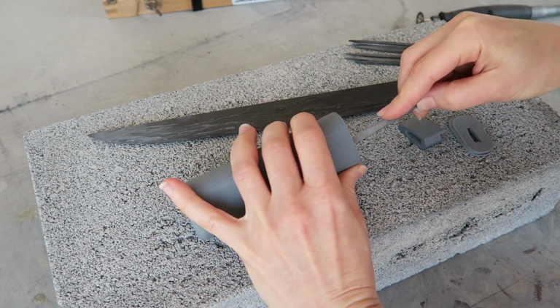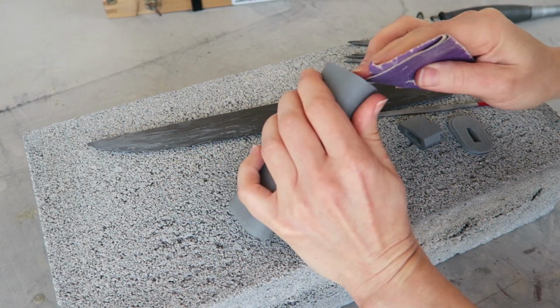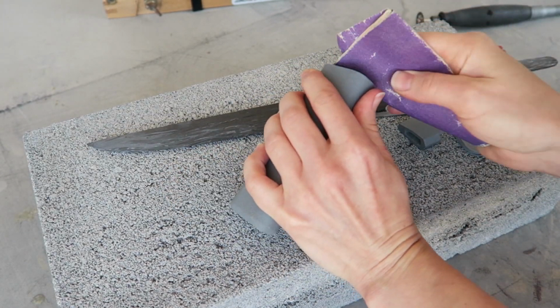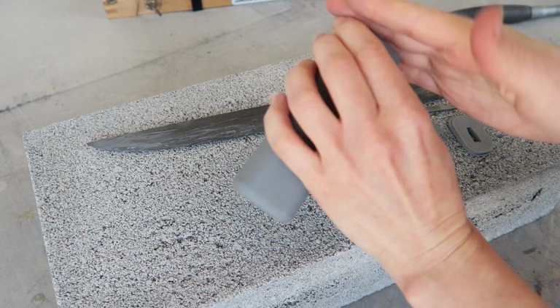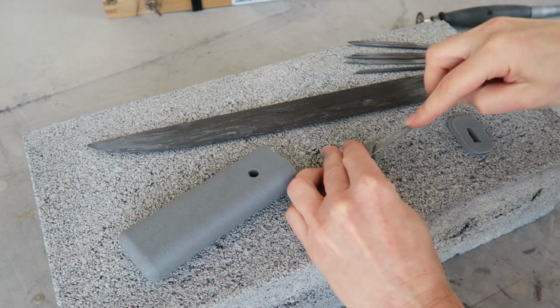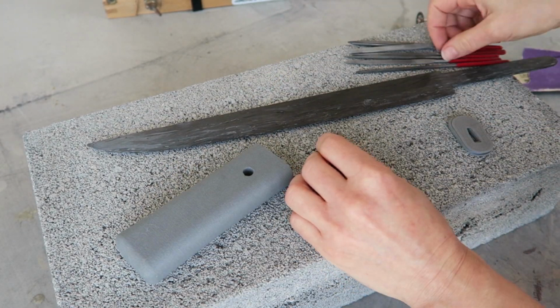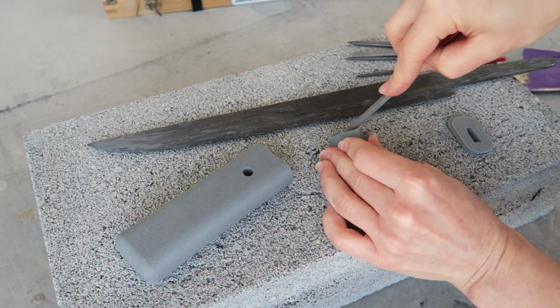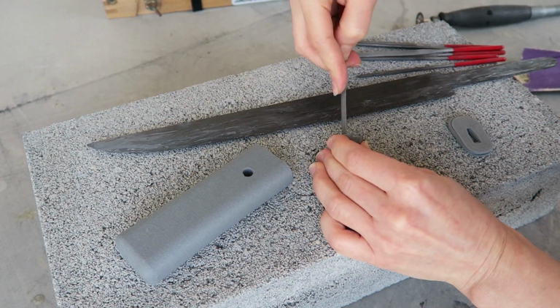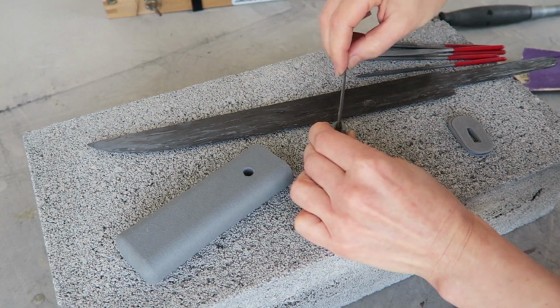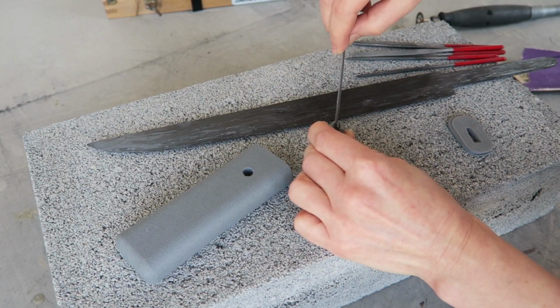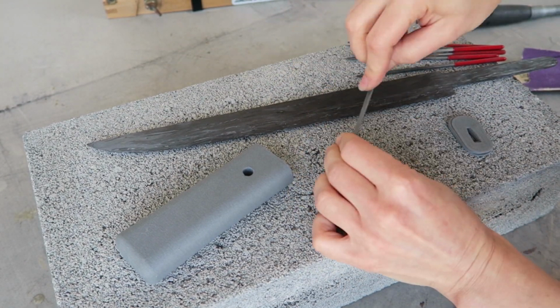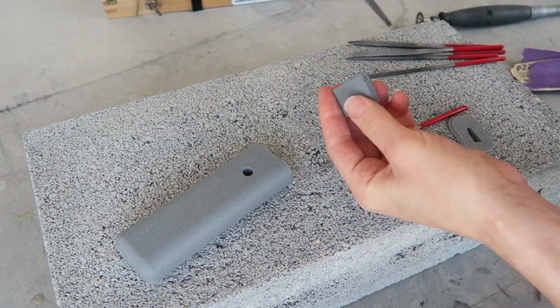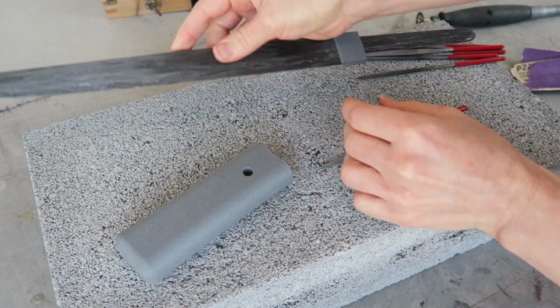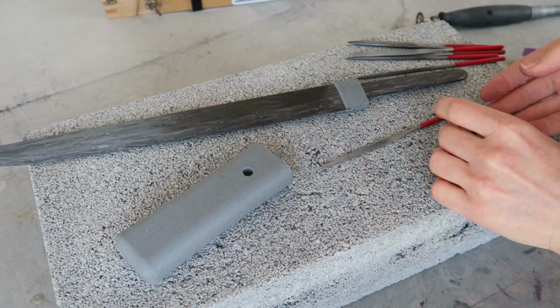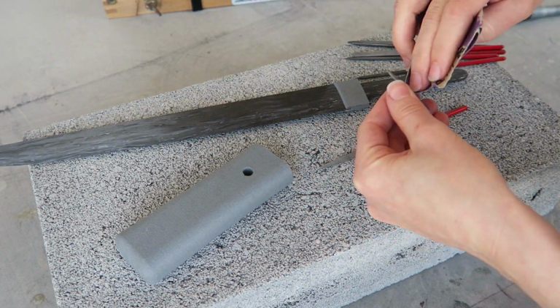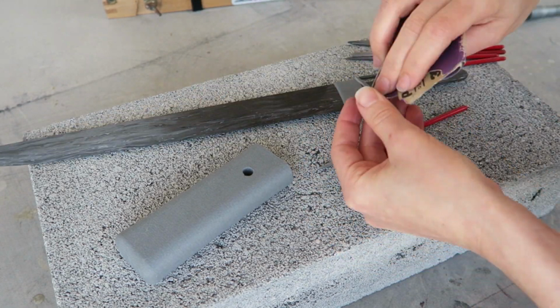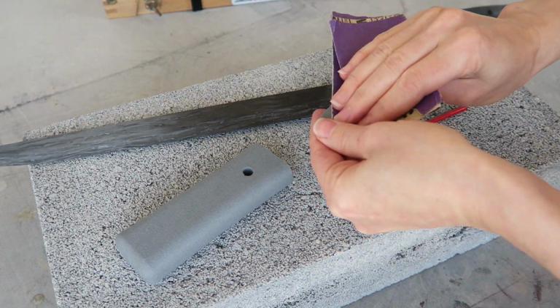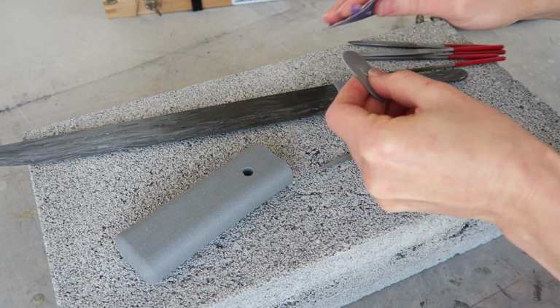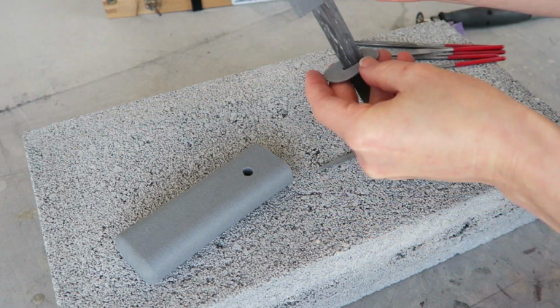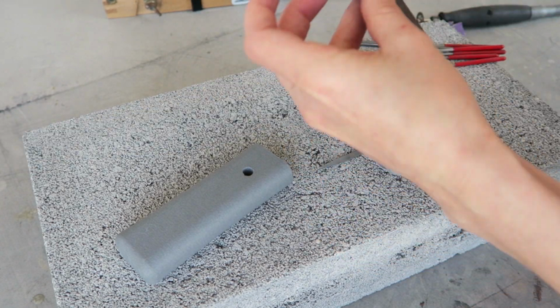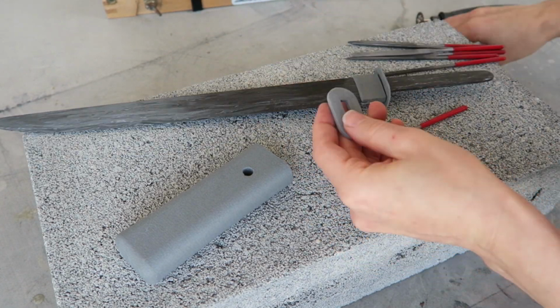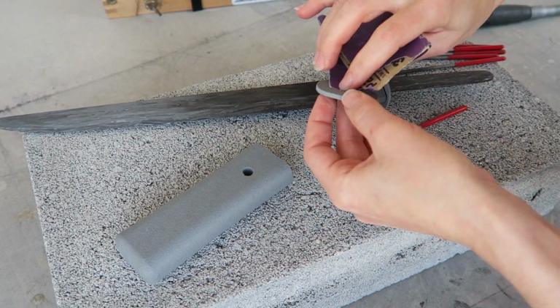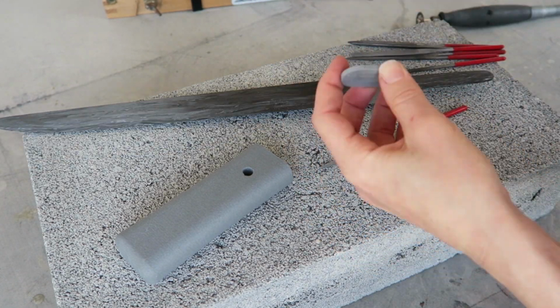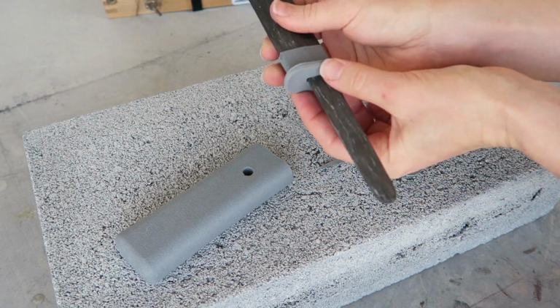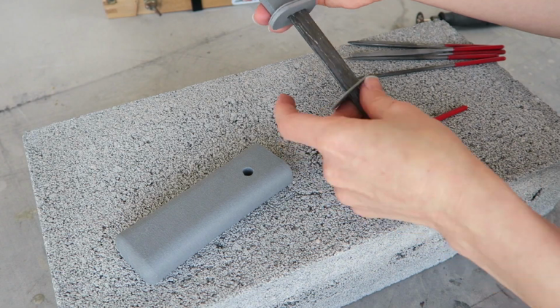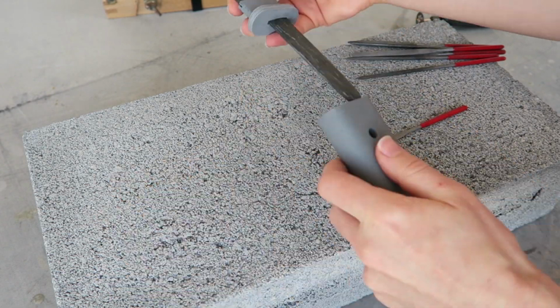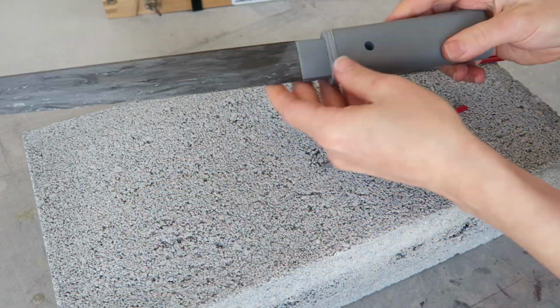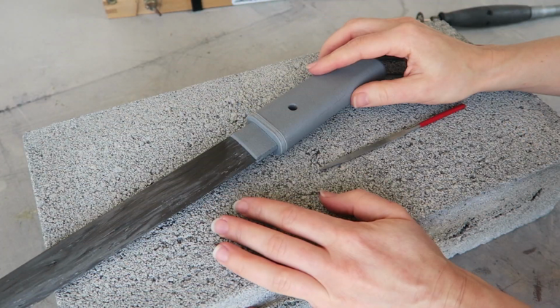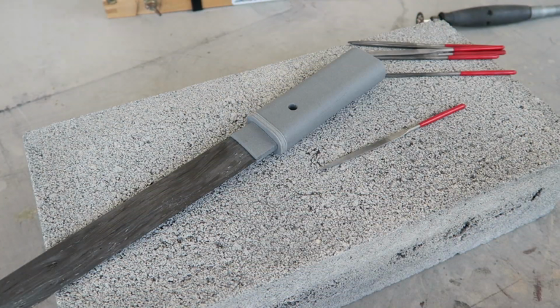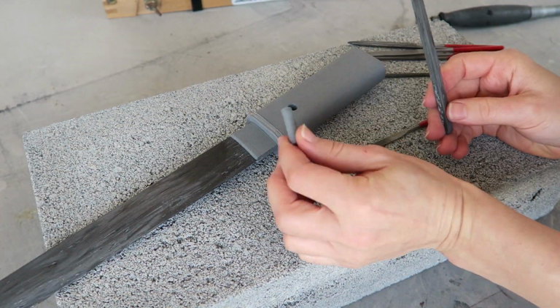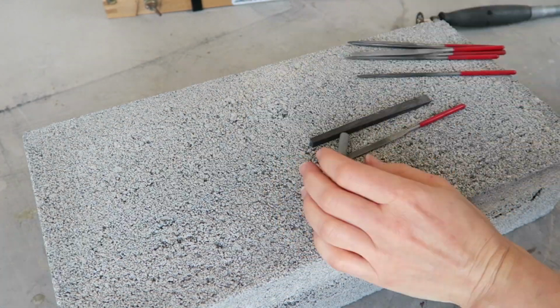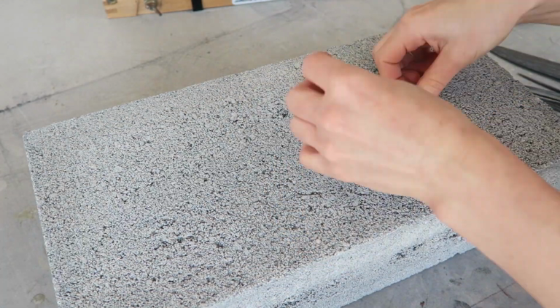I modeled the tanto fittings in Fusion 360 and printed them all in matte fiber HT PLA filament, except for the pin and the cord loop which will be cut from the carbon fiber cutoffs left over from the blade blank.